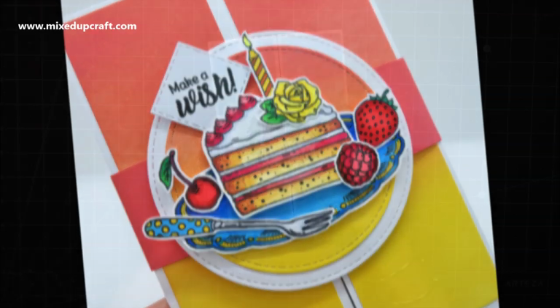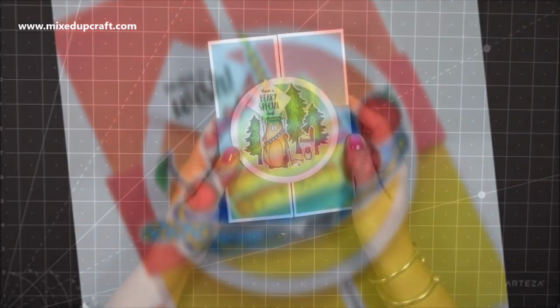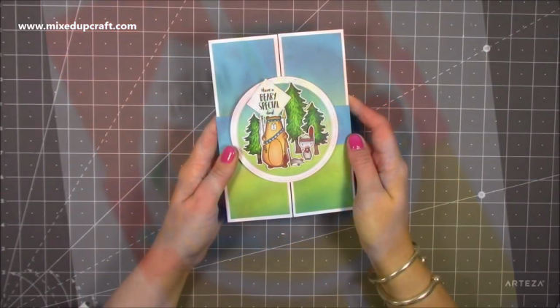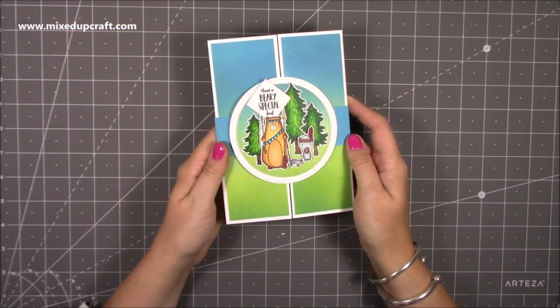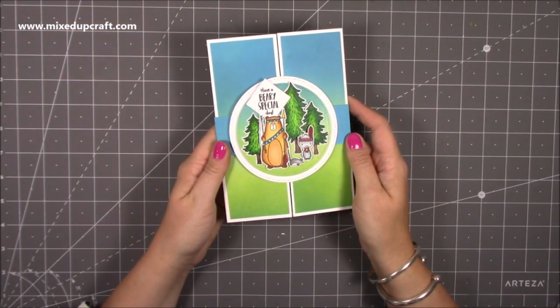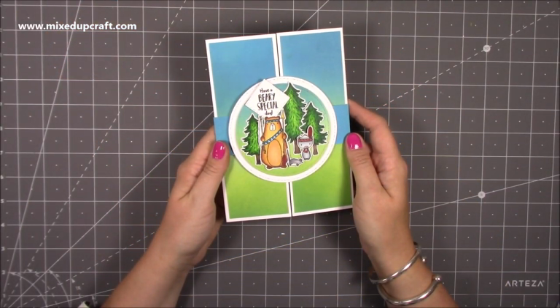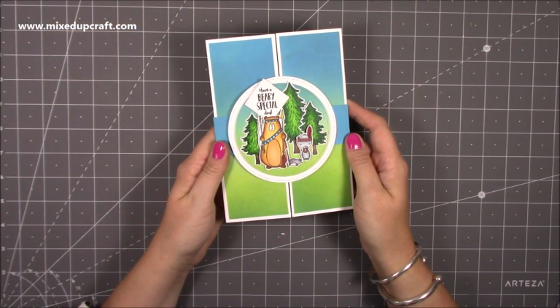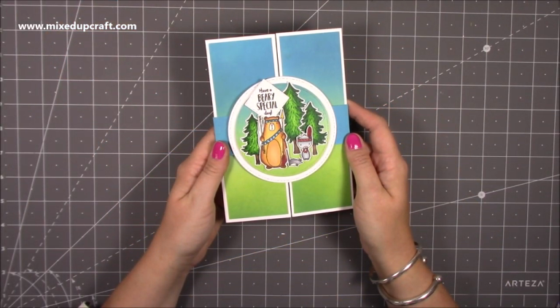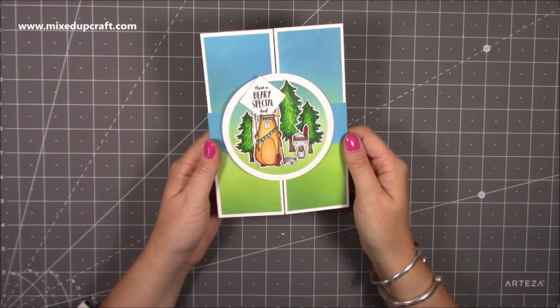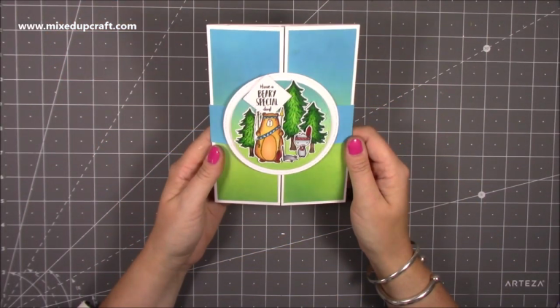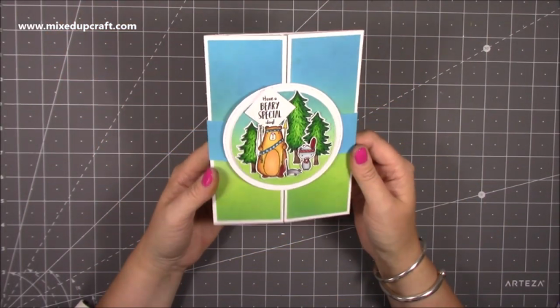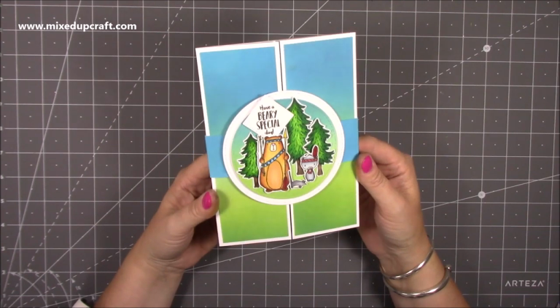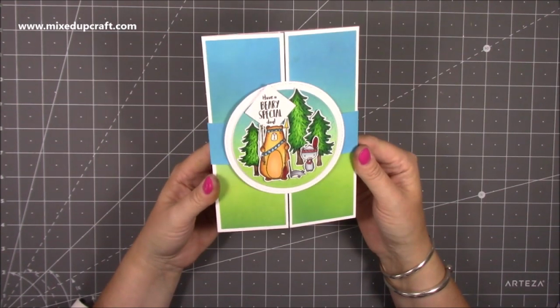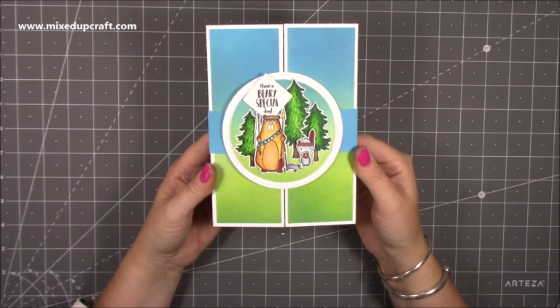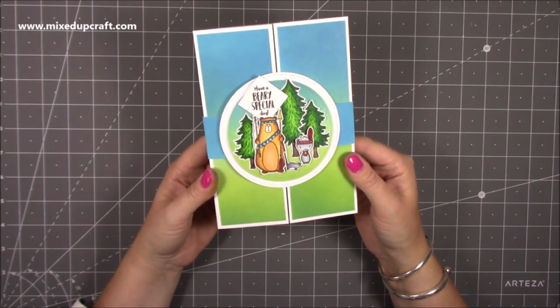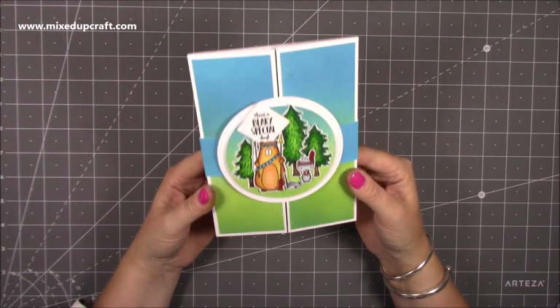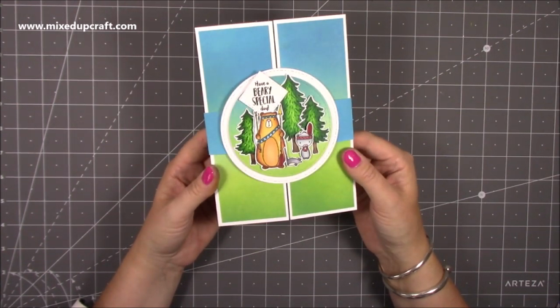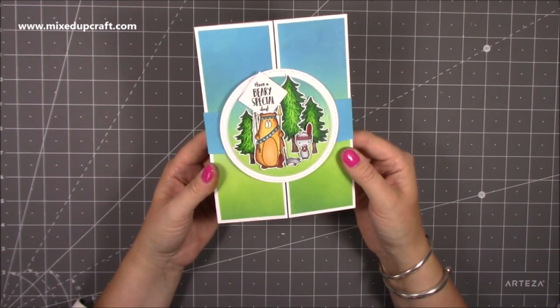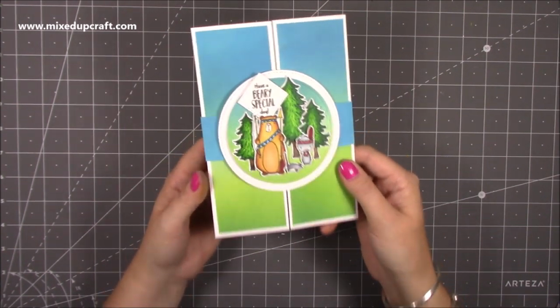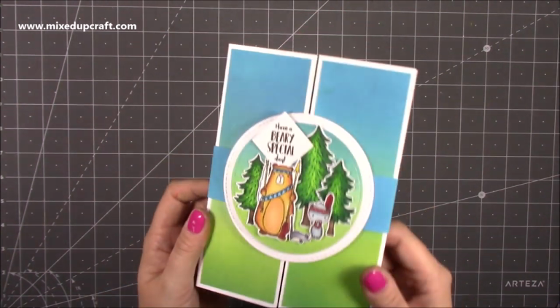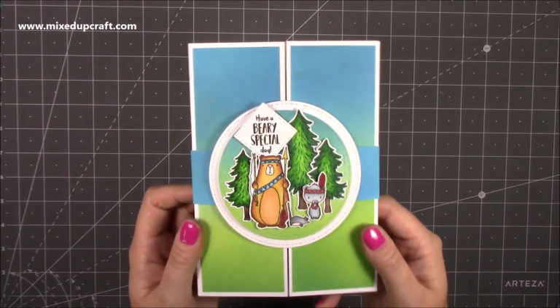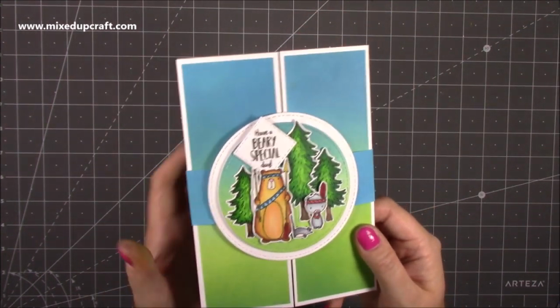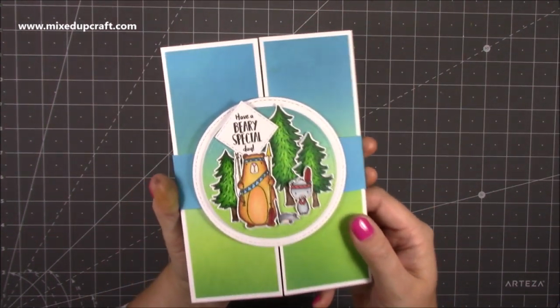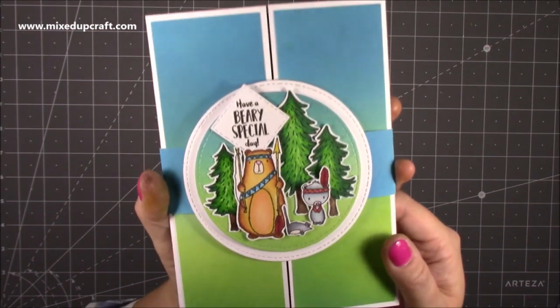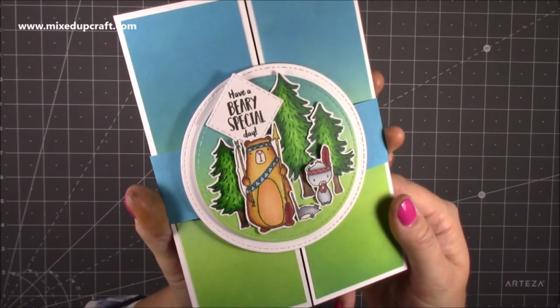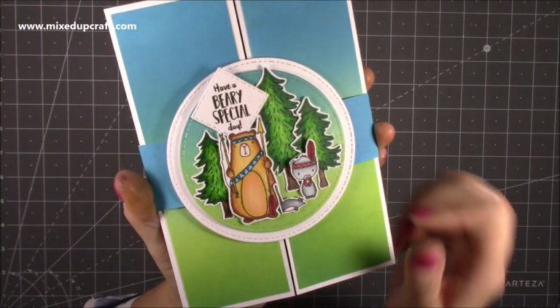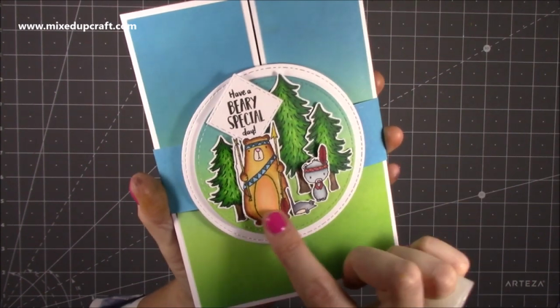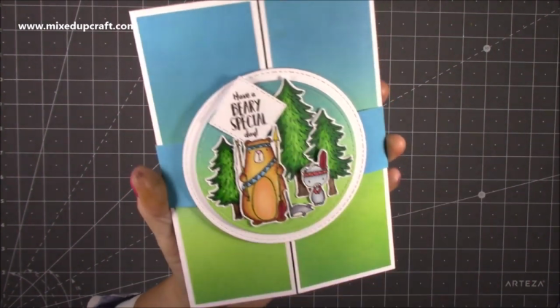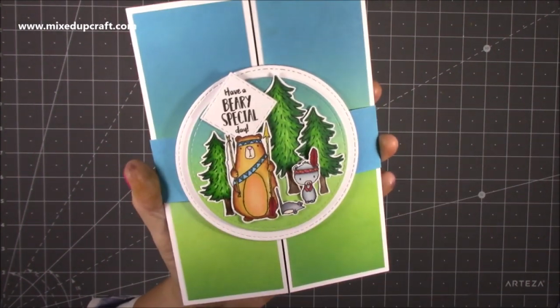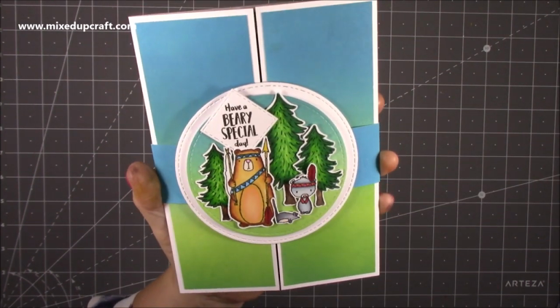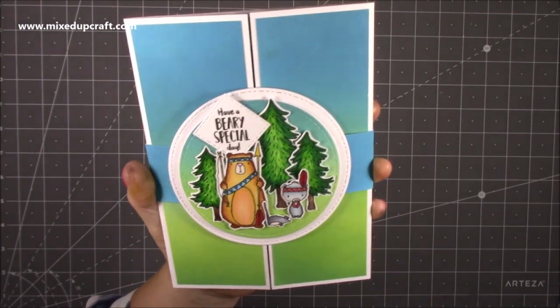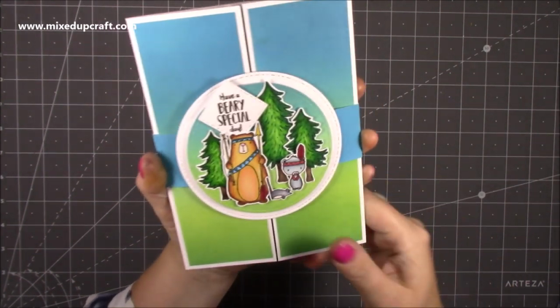Hi everybody, it's Sam at Mixed Up Craft. Thank you for watching my tutorial today. I'm going to be showing you how to make this really cute gatefold shutter card. This is how it looks on the front — you've got this really lovely belly band and this cute little scene that I coloured and put together.